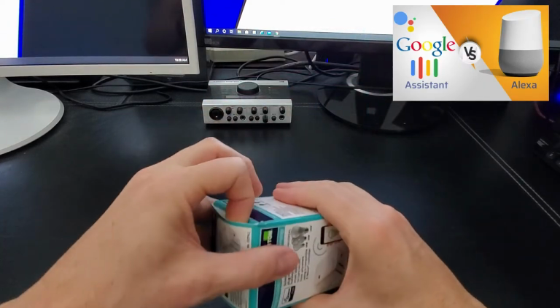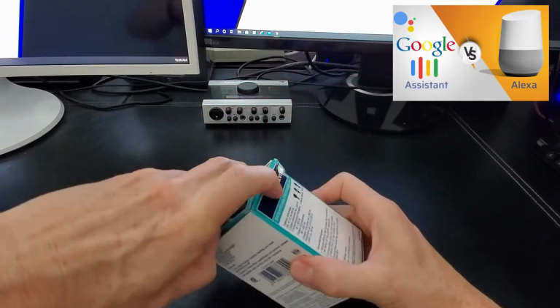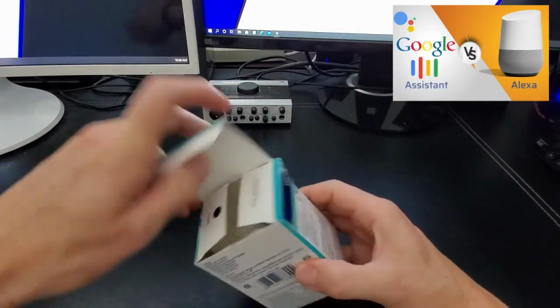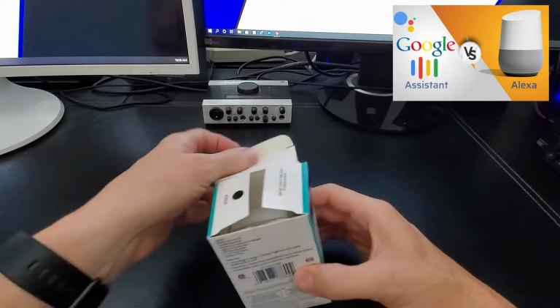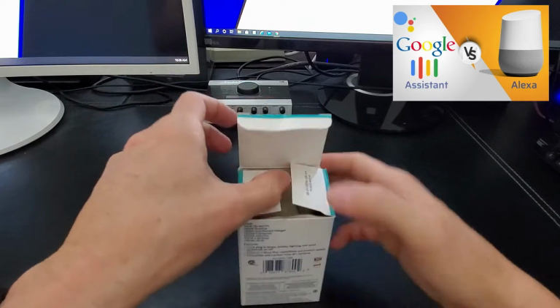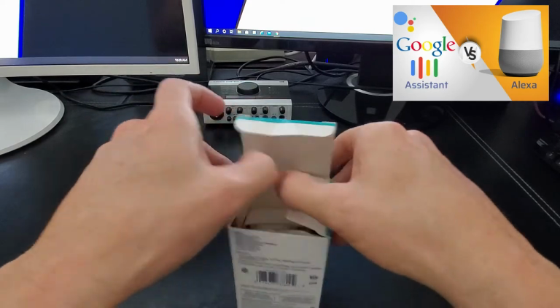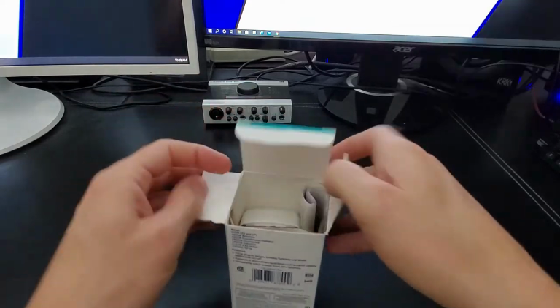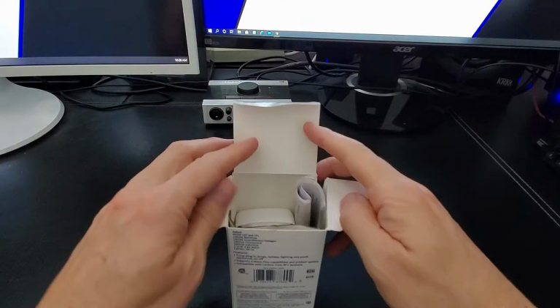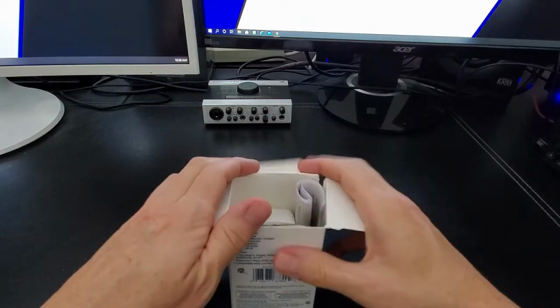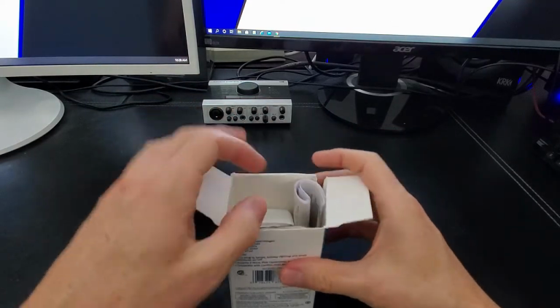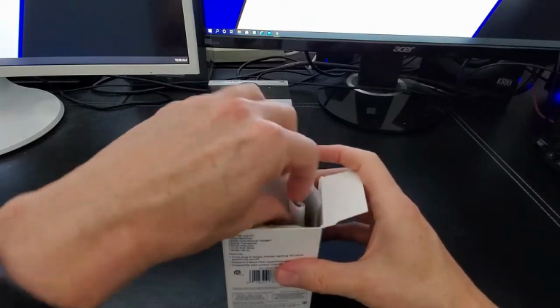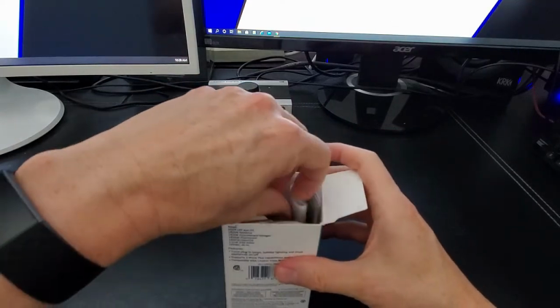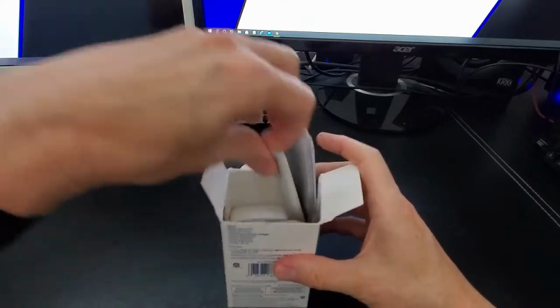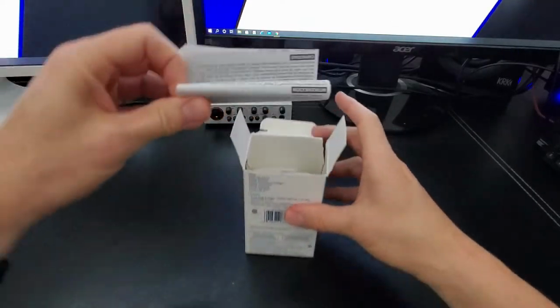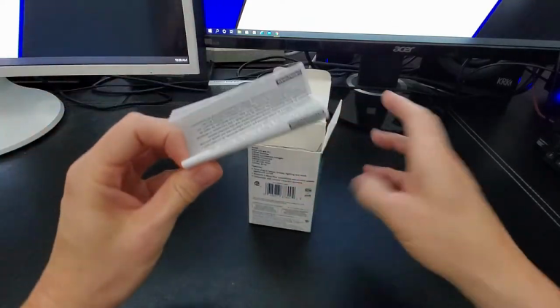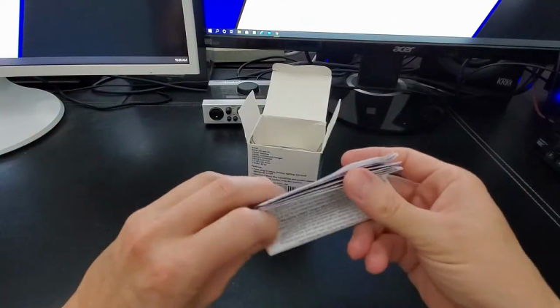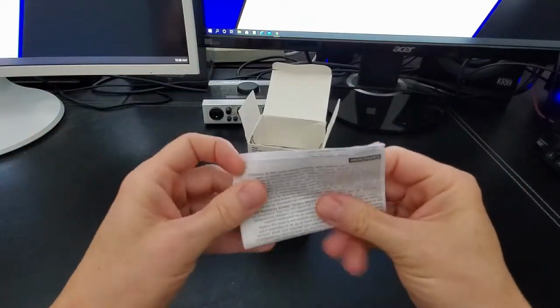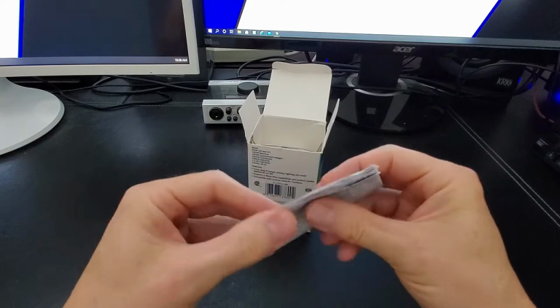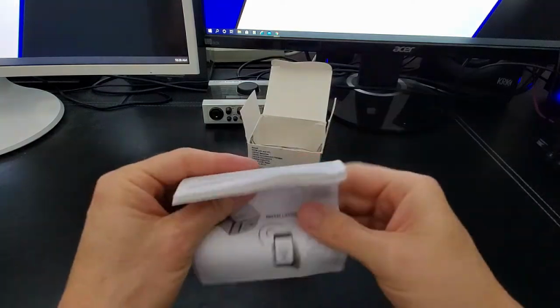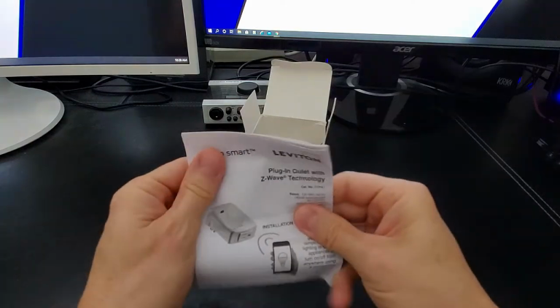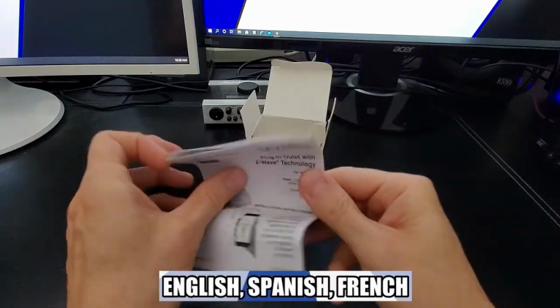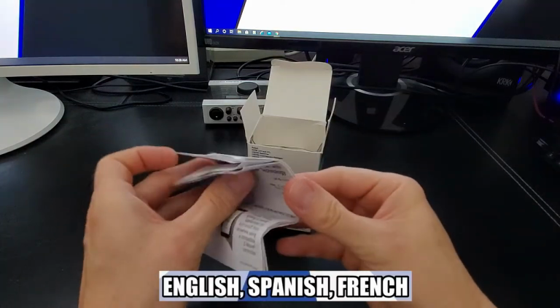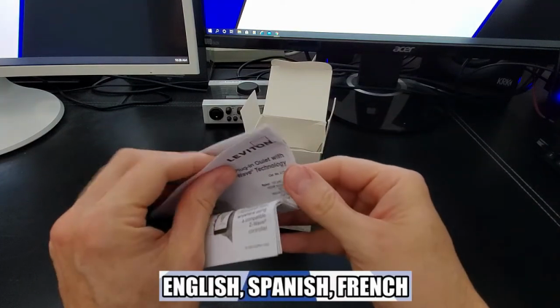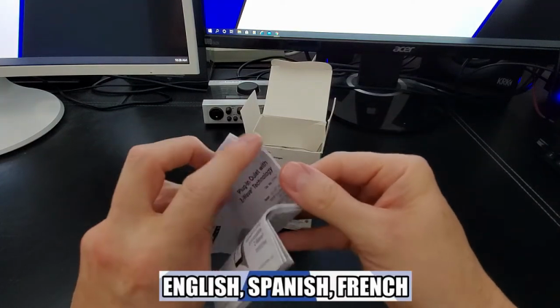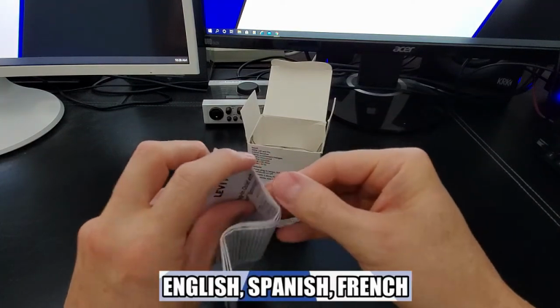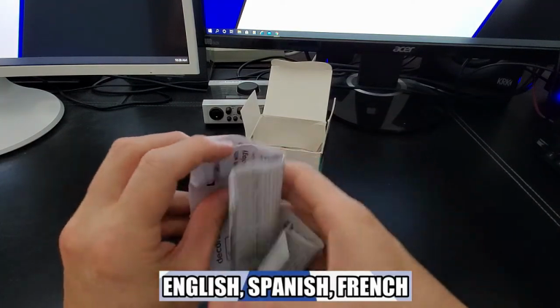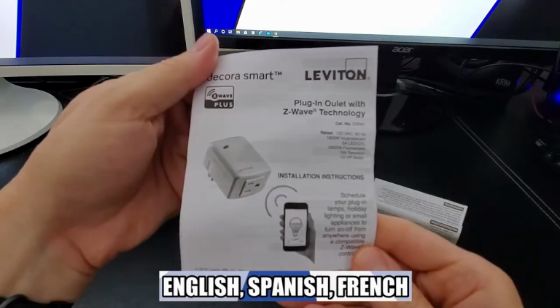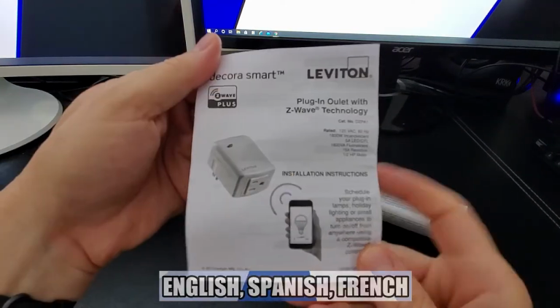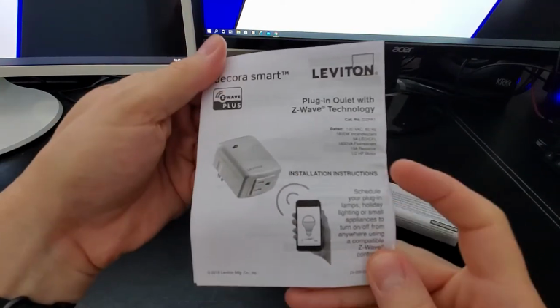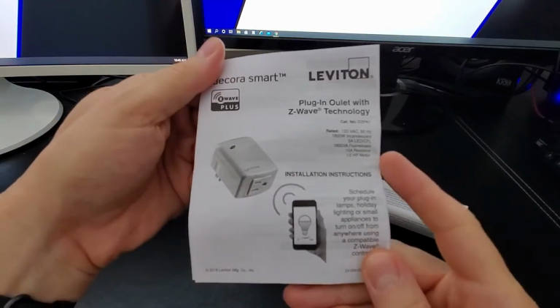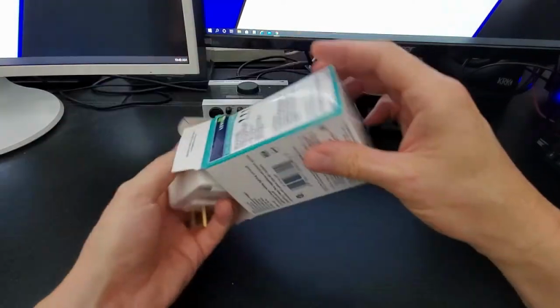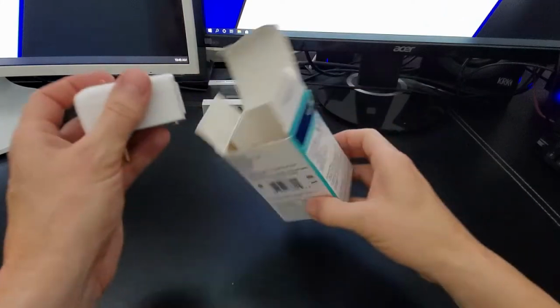Let's open the box and see what's inside. First we have the setup guide, and this comes with three different guides — one in English, one in Spanish, and one in French. And here is the plug-in outlet.